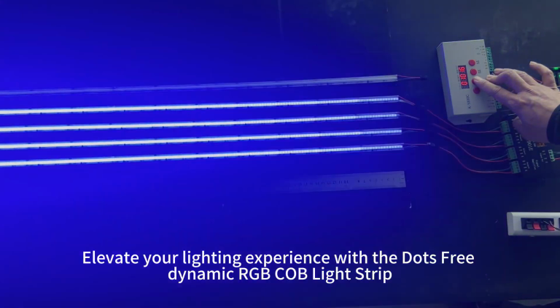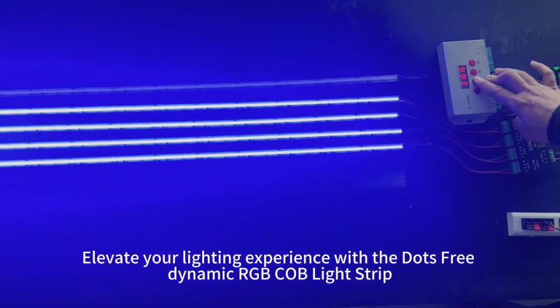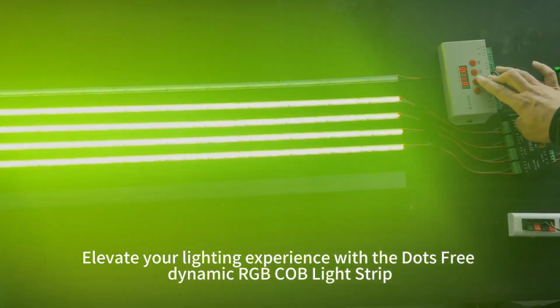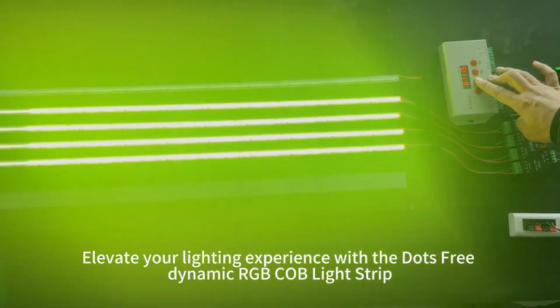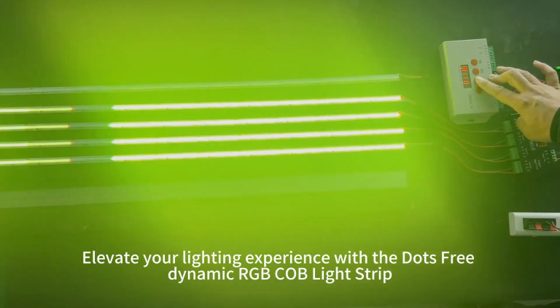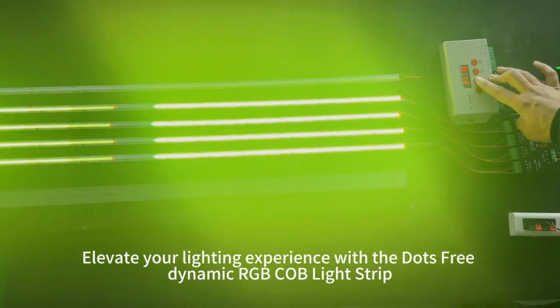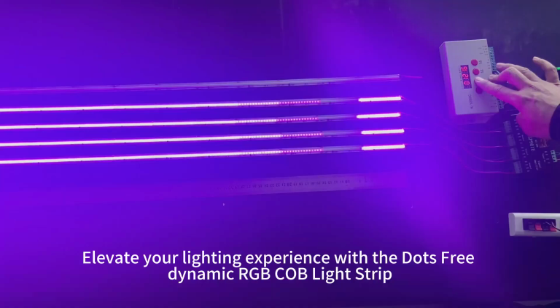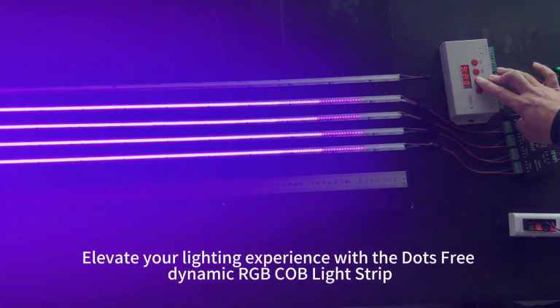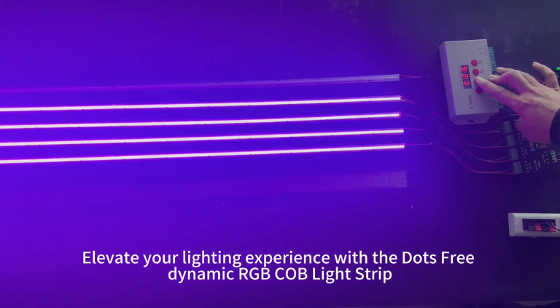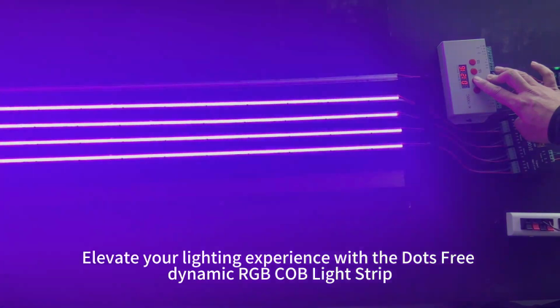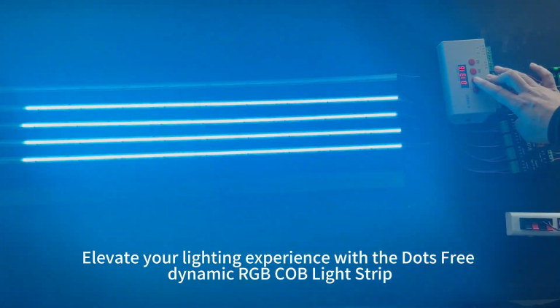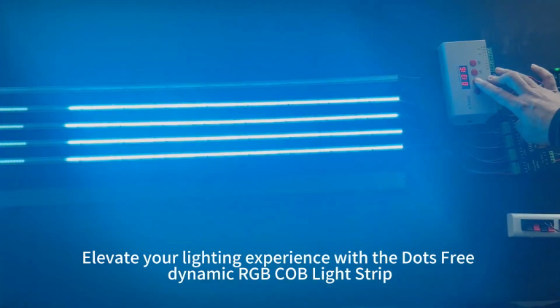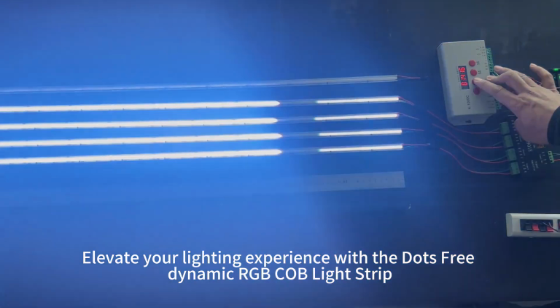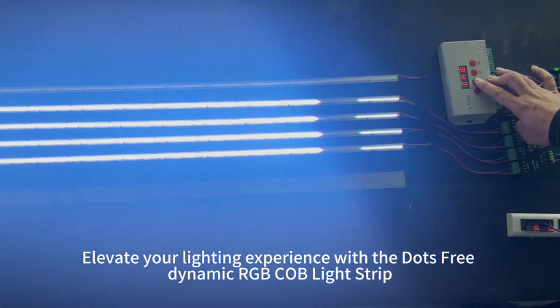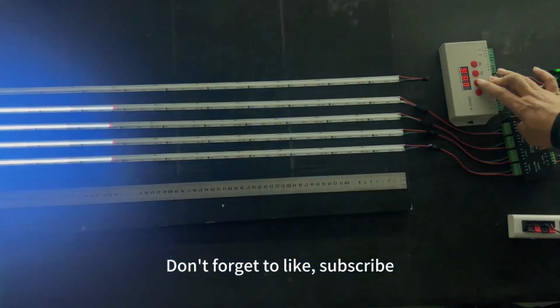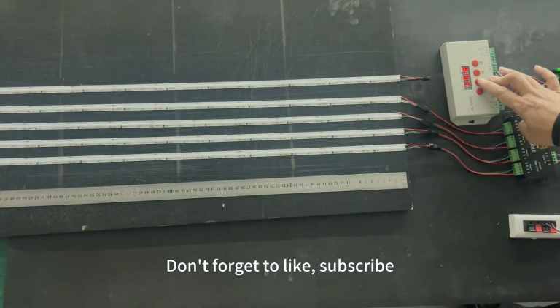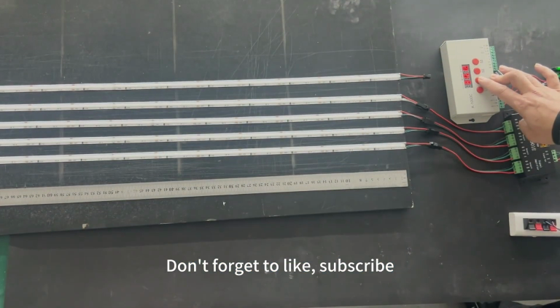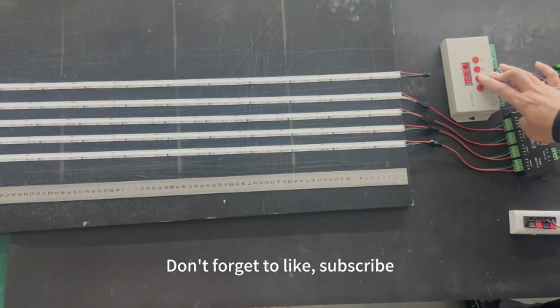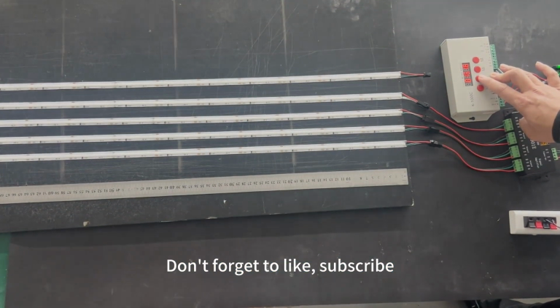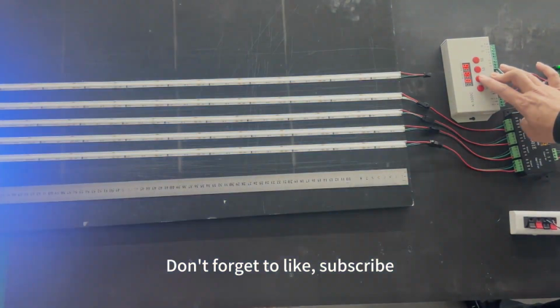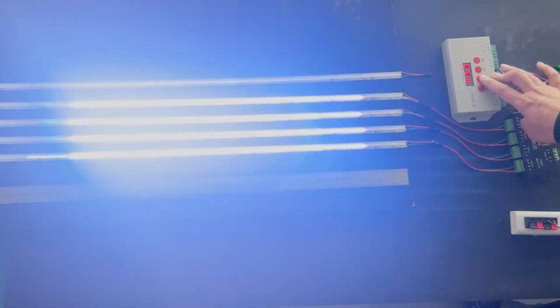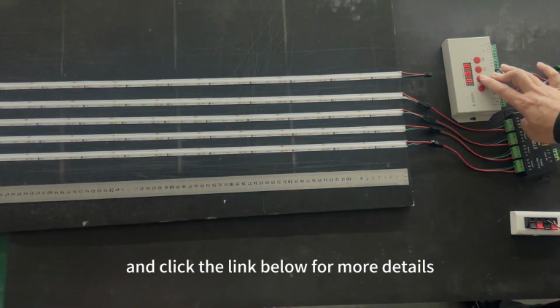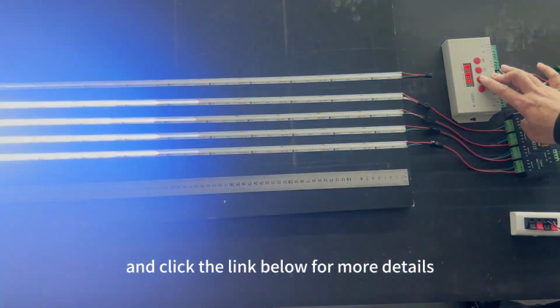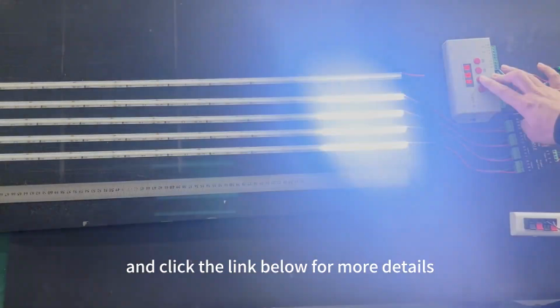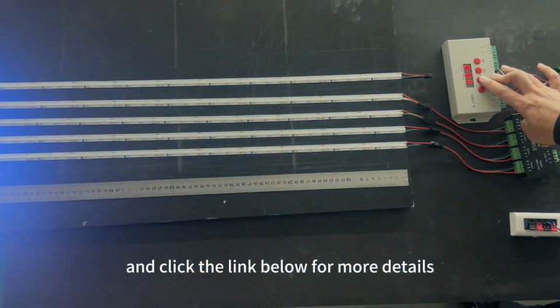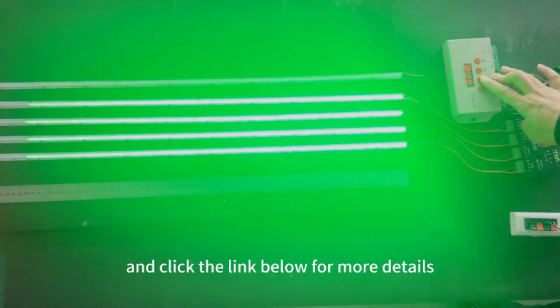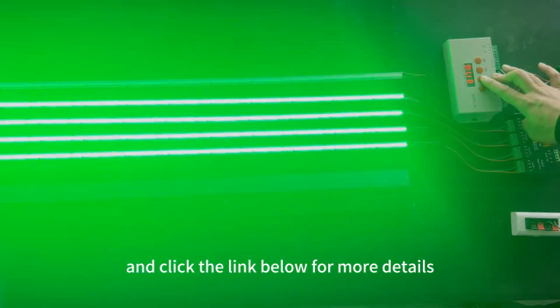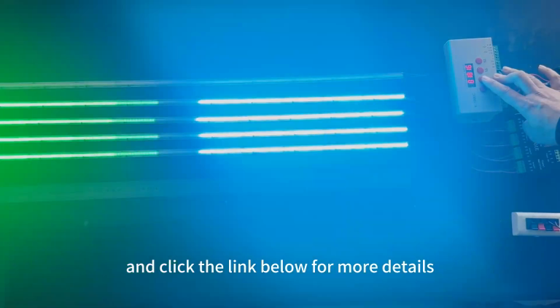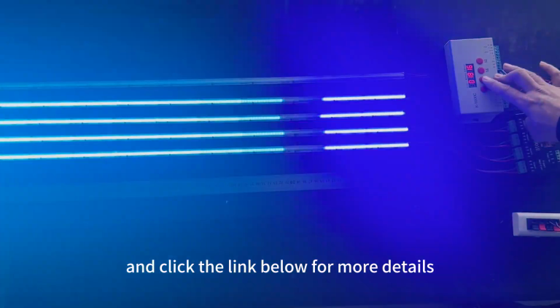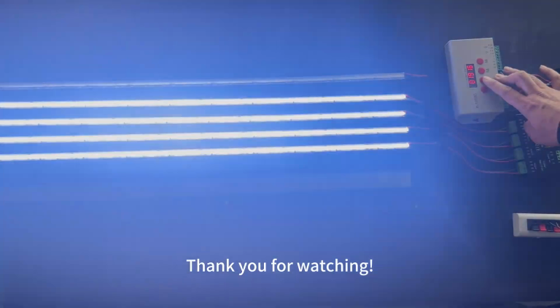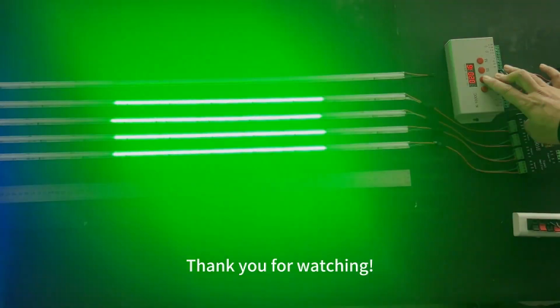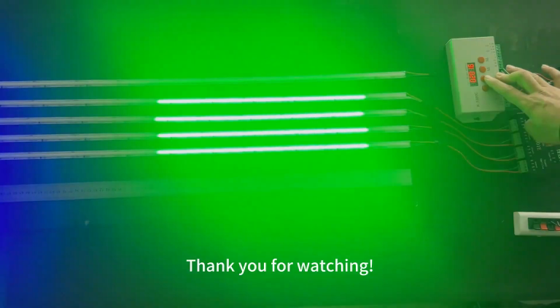Elevate your lighting experience with the DOTS Free Dynamic RGB Cove Light Strip. Don't forget to like, subscribe, and click the link below for more details. Thank you for watching.